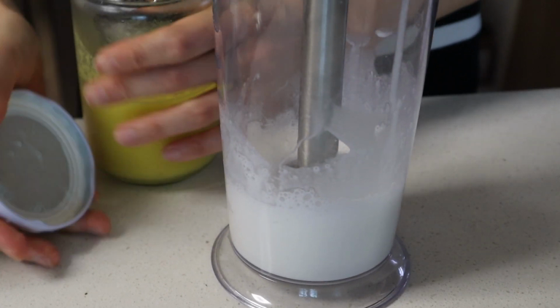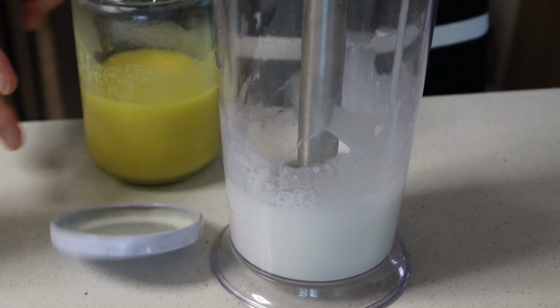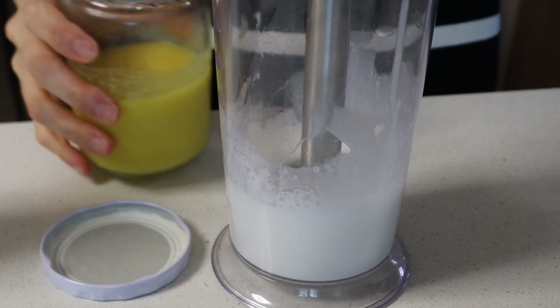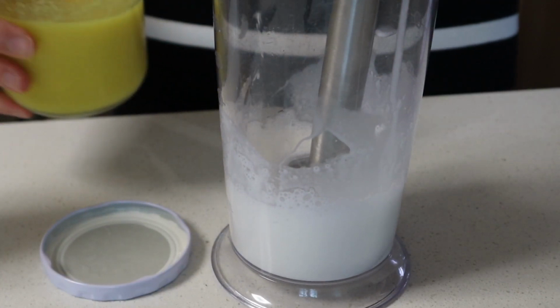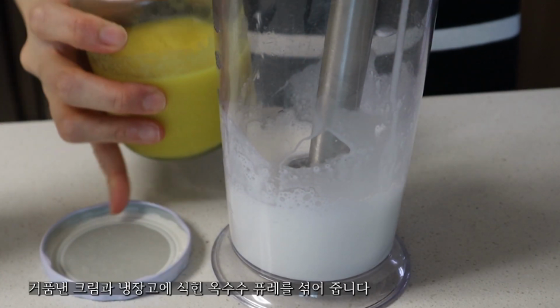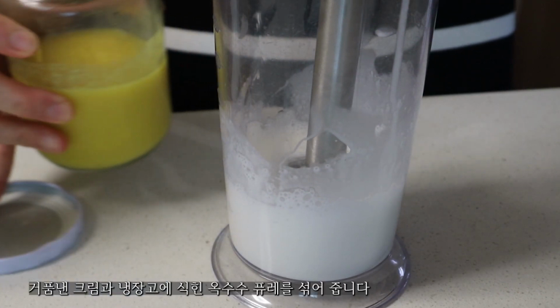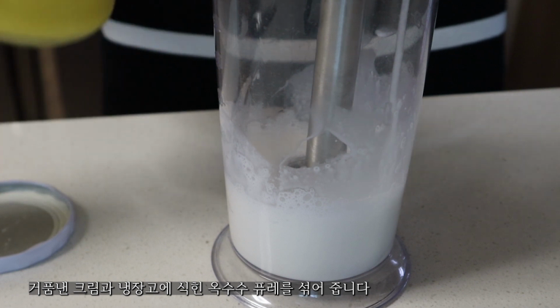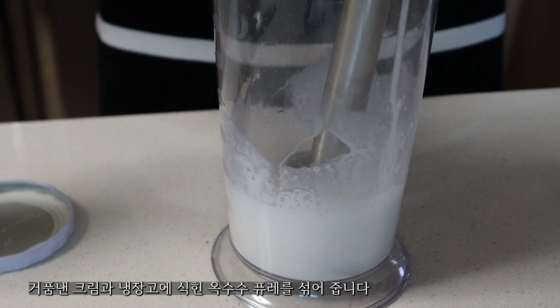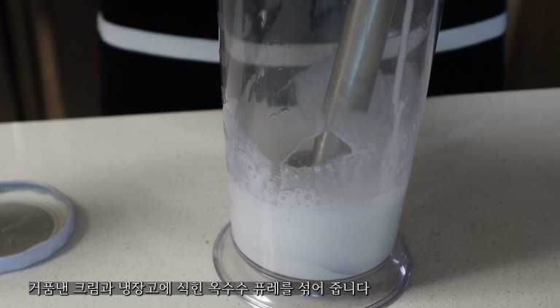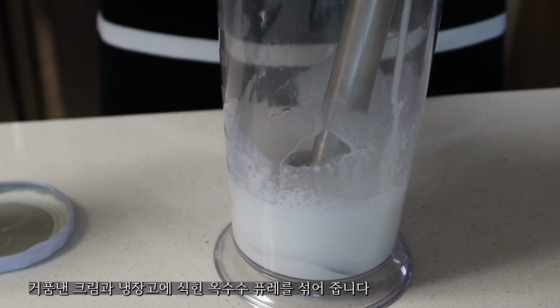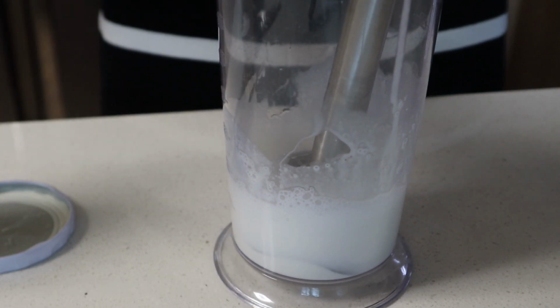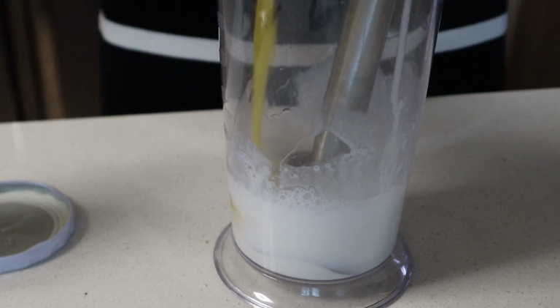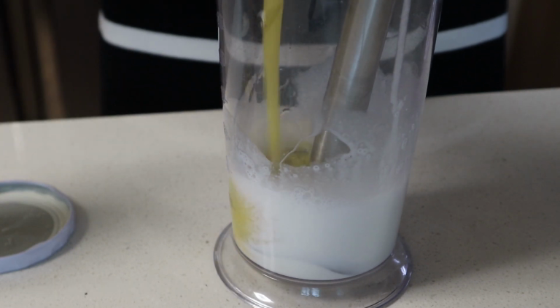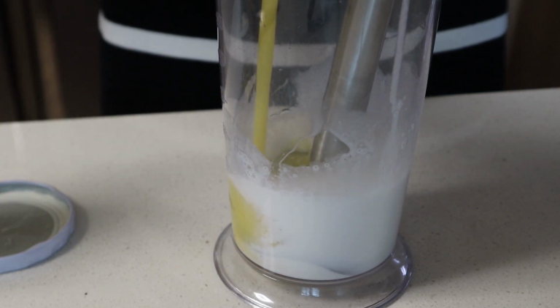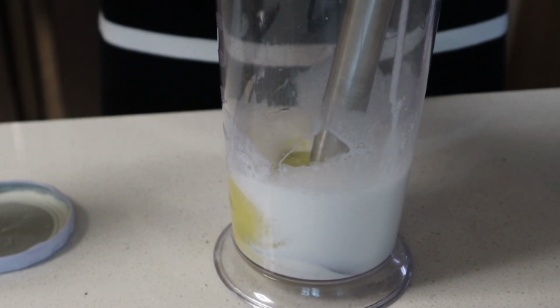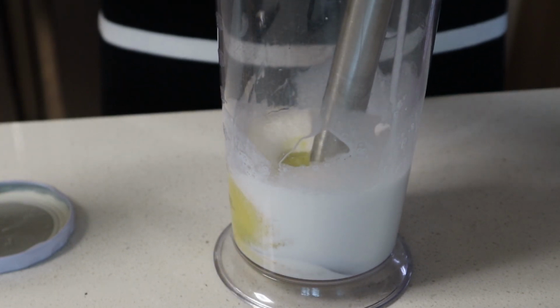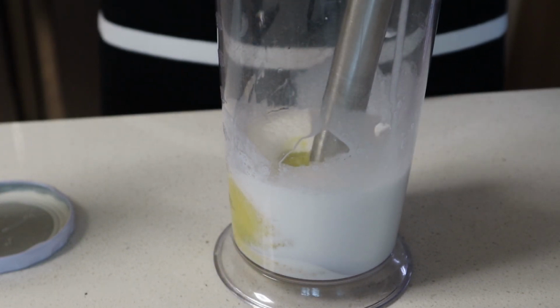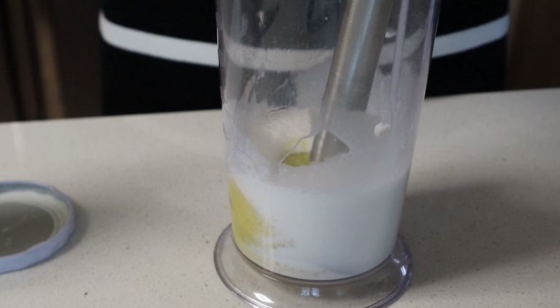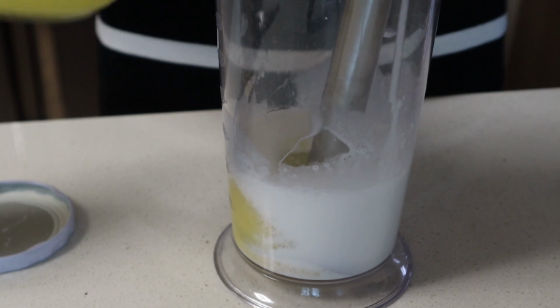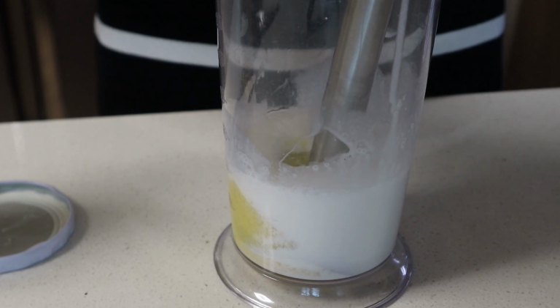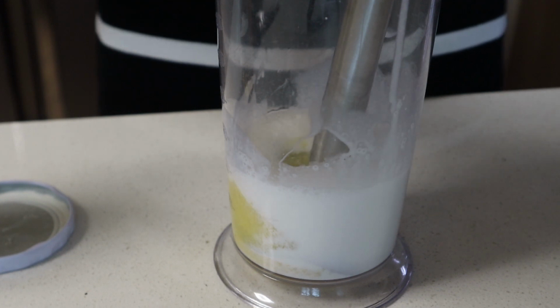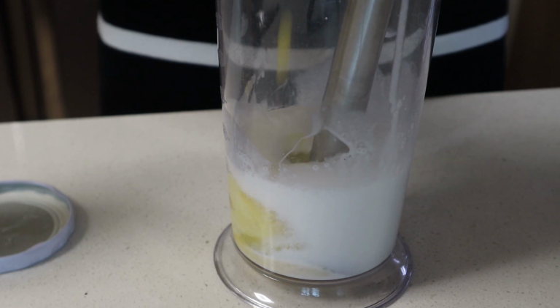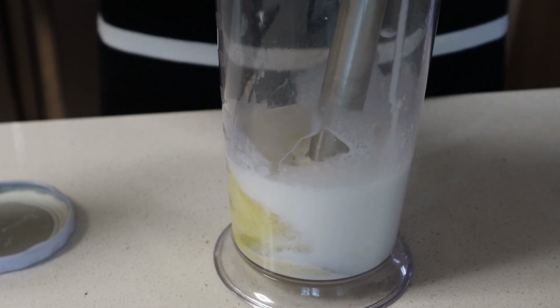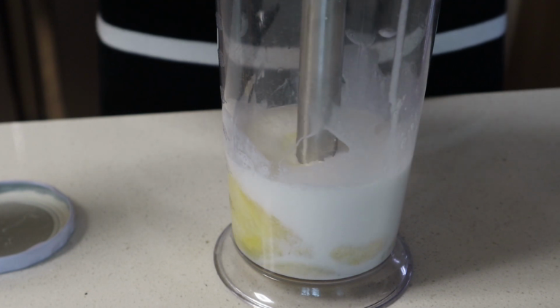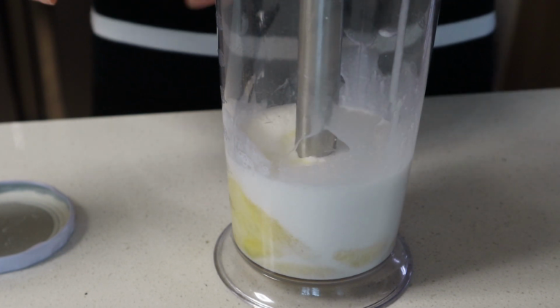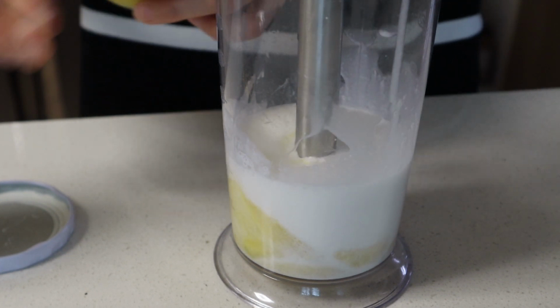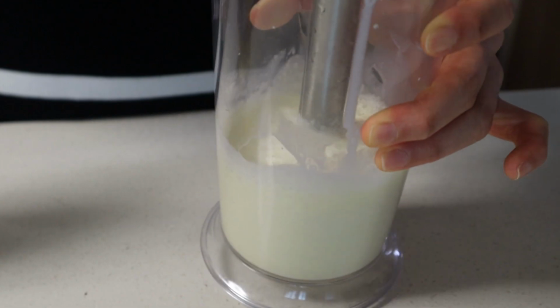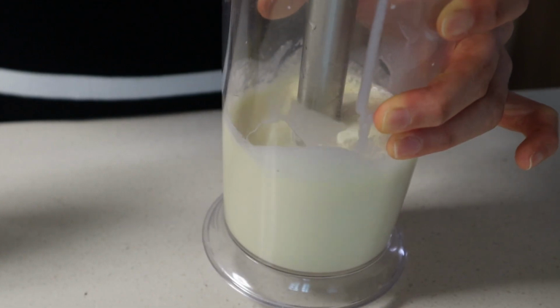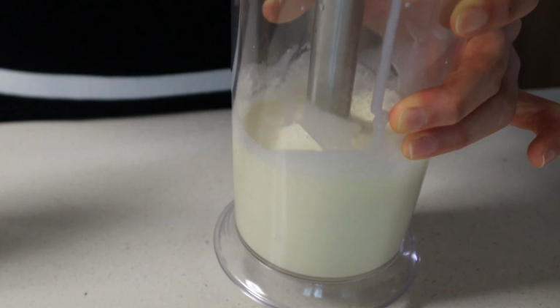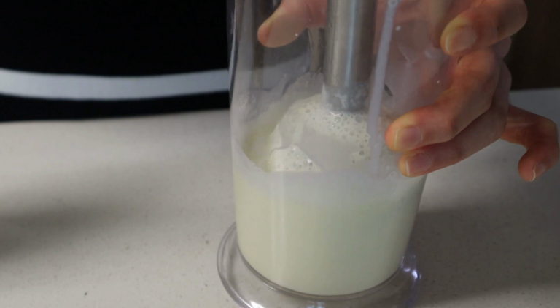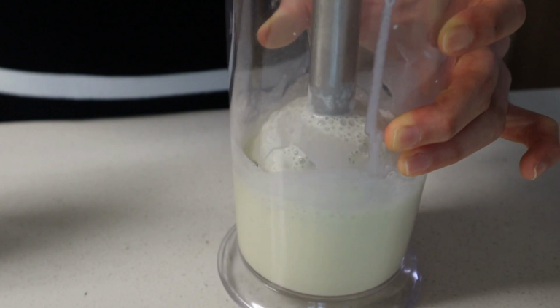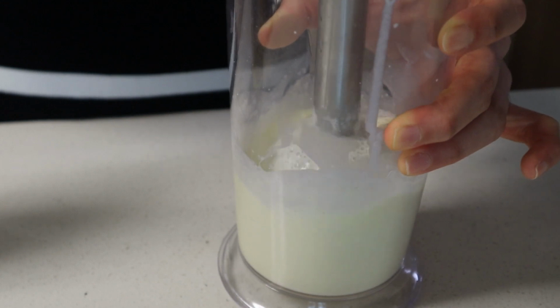Add a little oil. Do you know what I'm doing? Let's put a little oil on top of it. It's a nice little oil.